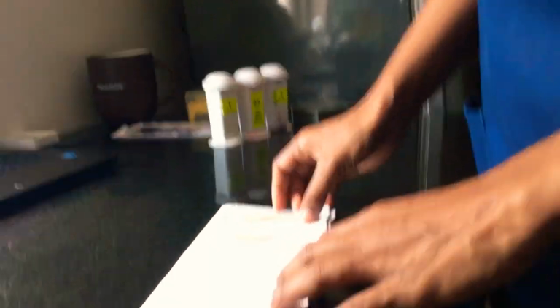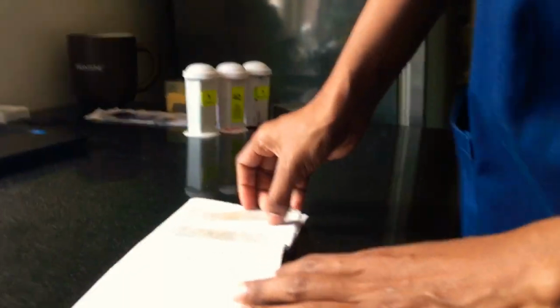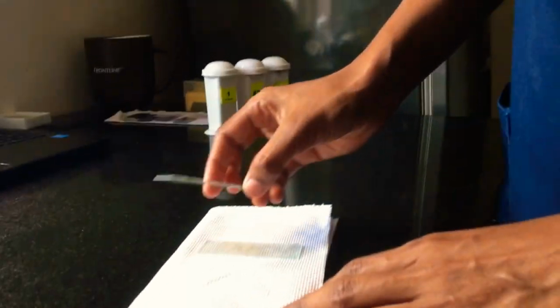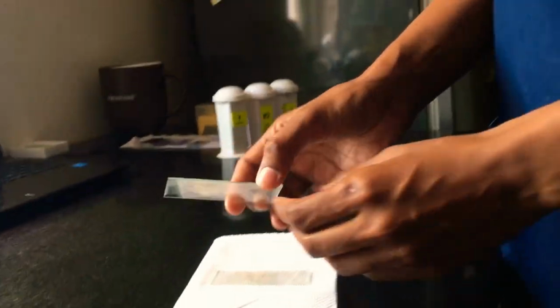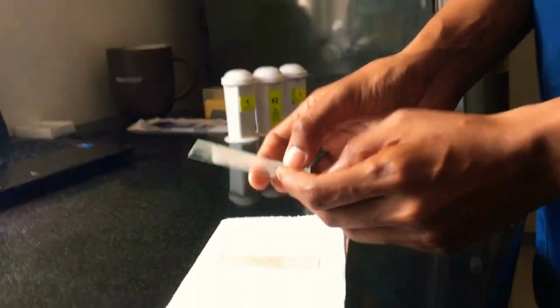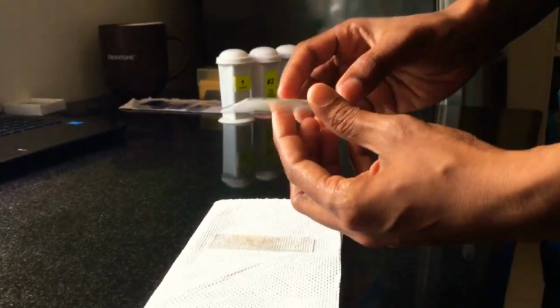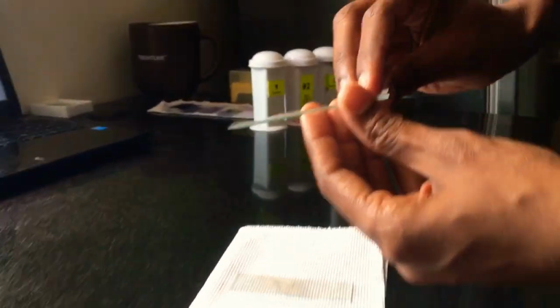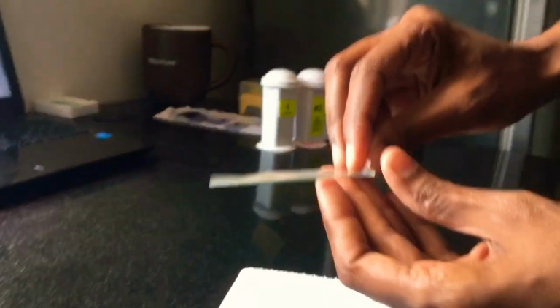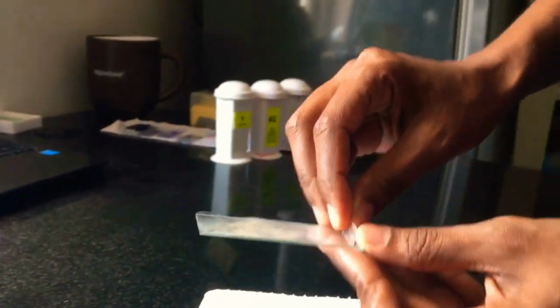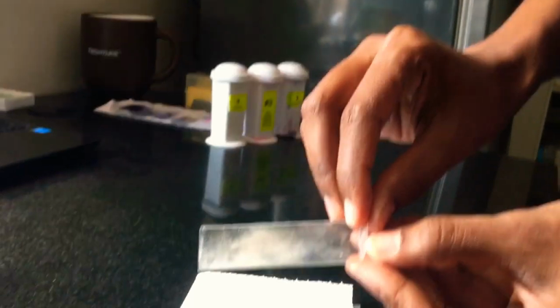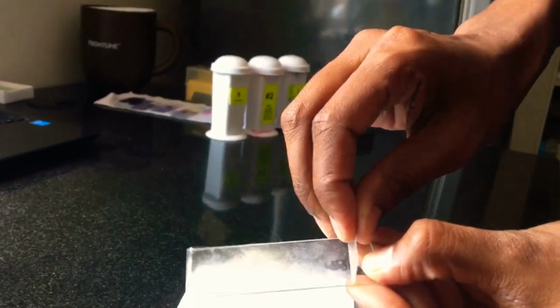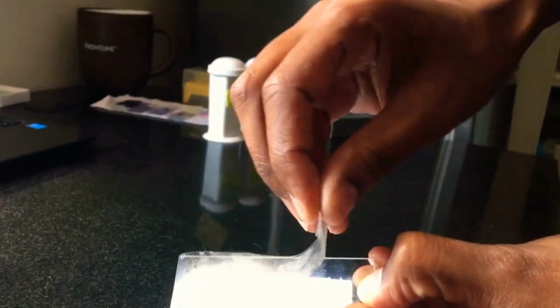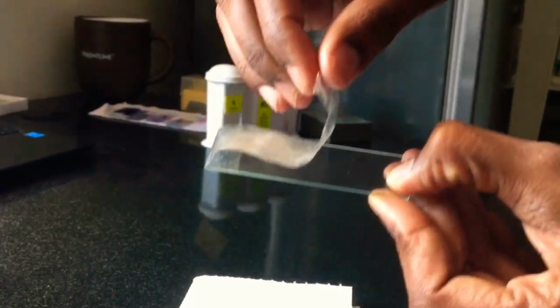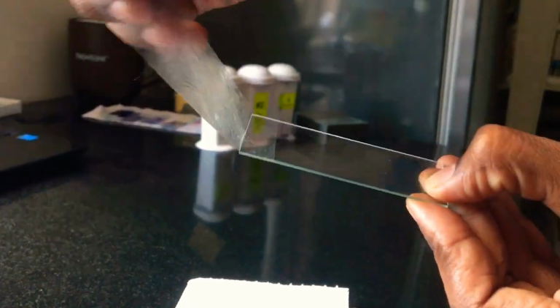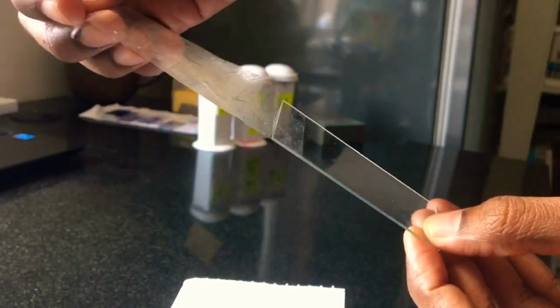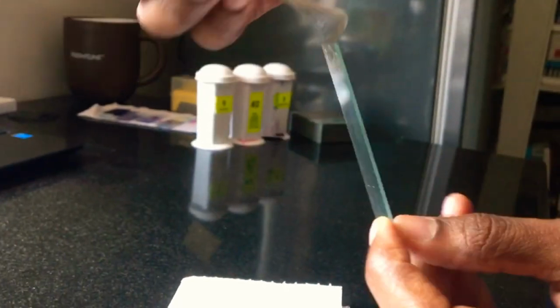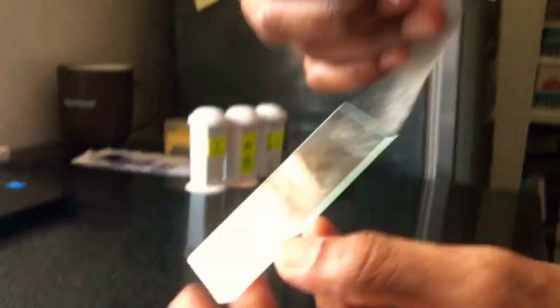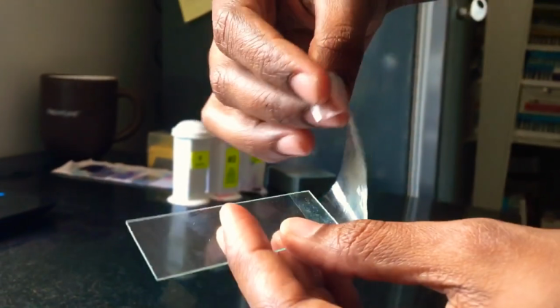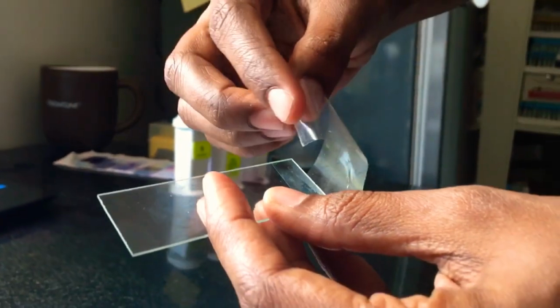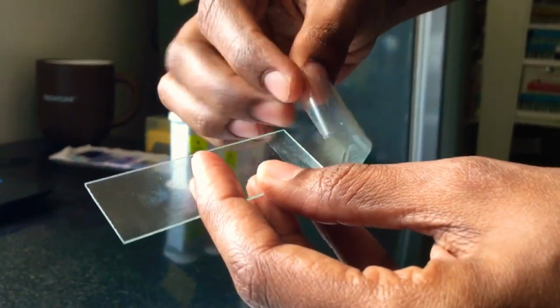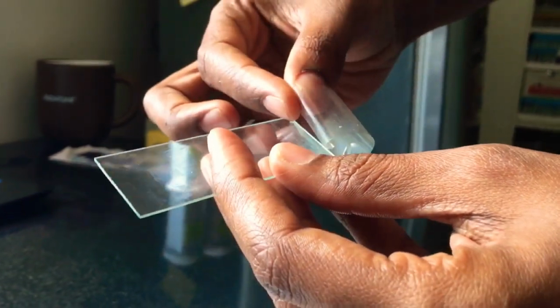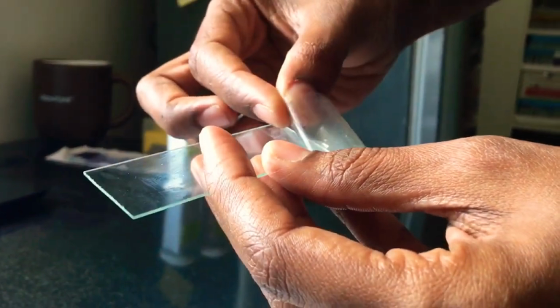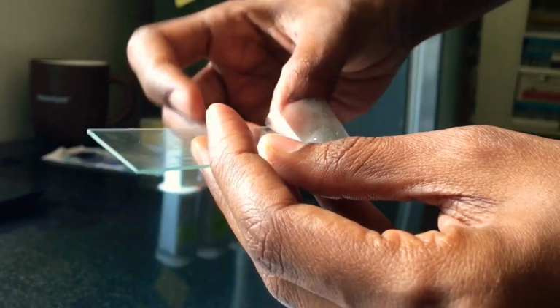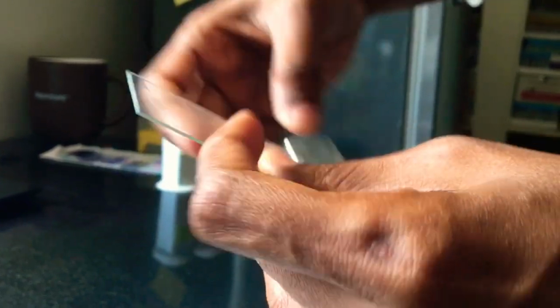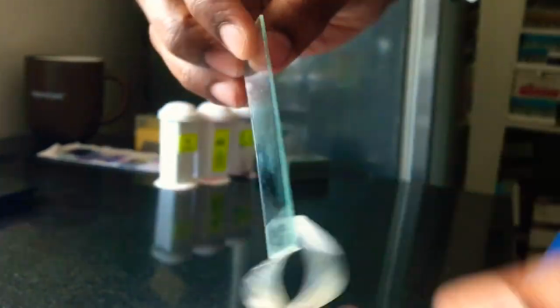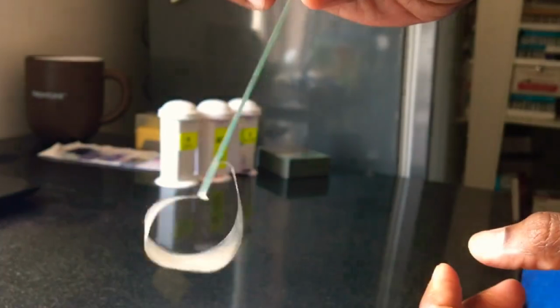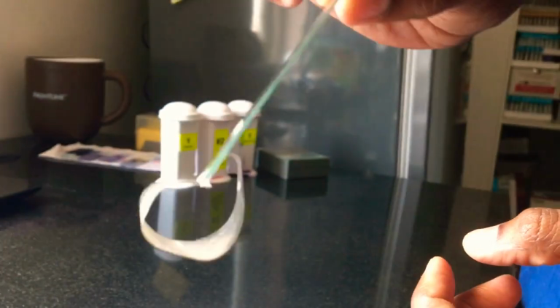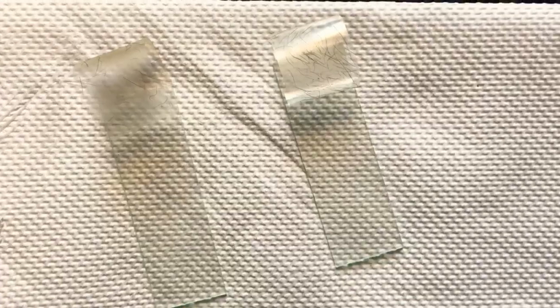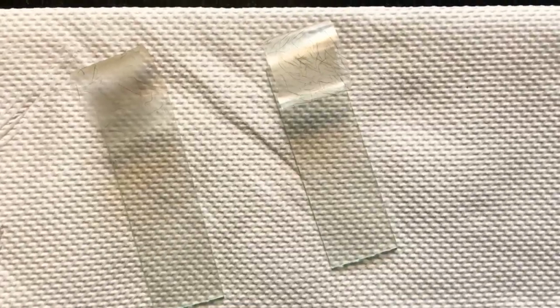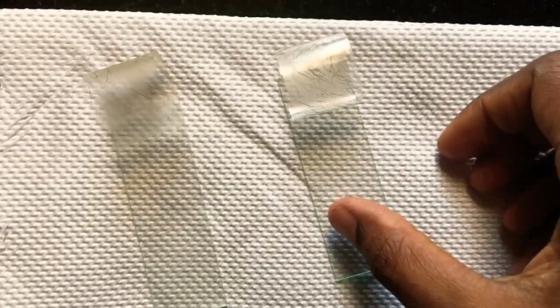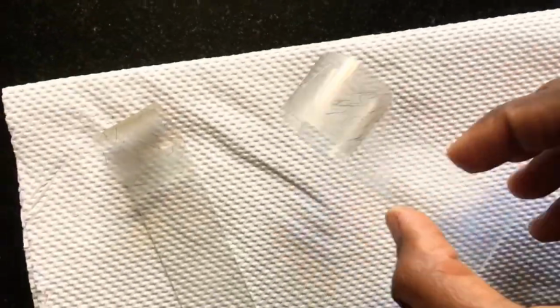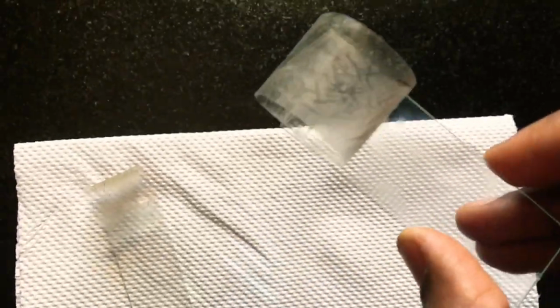The first important thing you need to do is gently peel off the tape from the slide, leaving one end of the tape attached to the slide. Fold the other end and make it a loop. By making a loop, it will be easy for us to proceed with the staining.